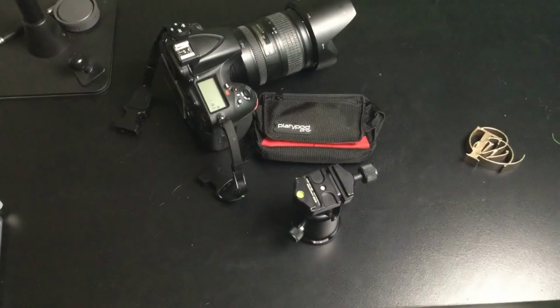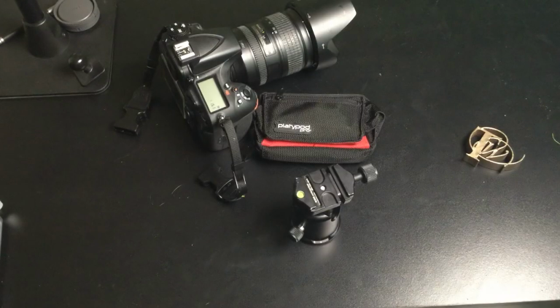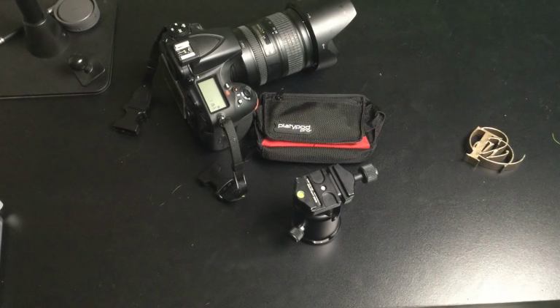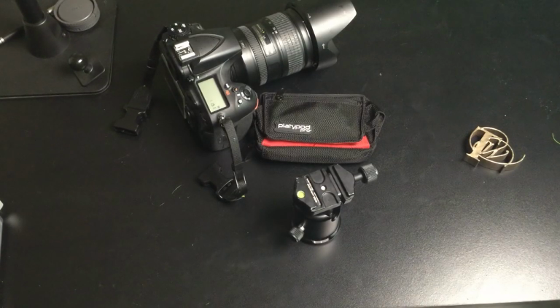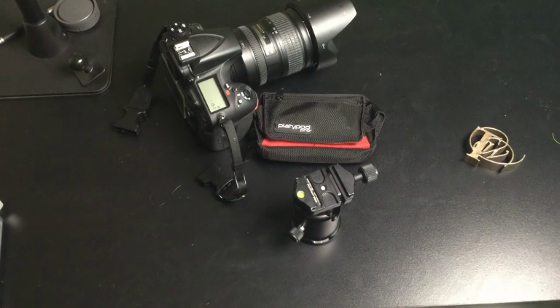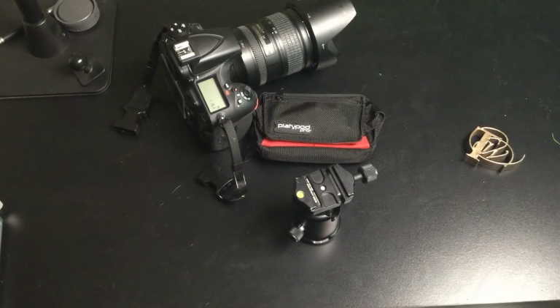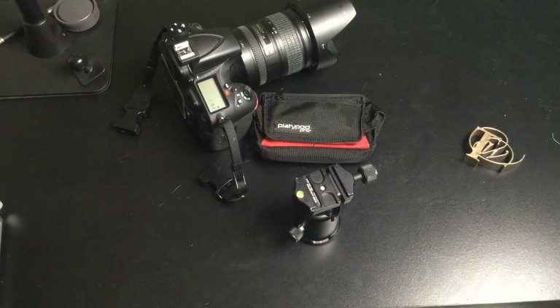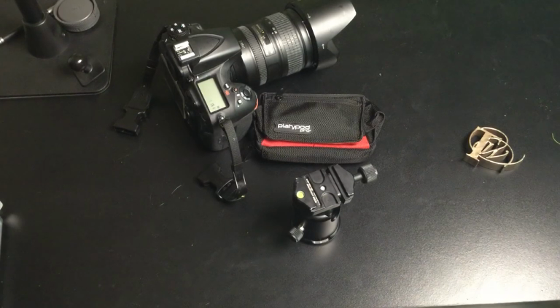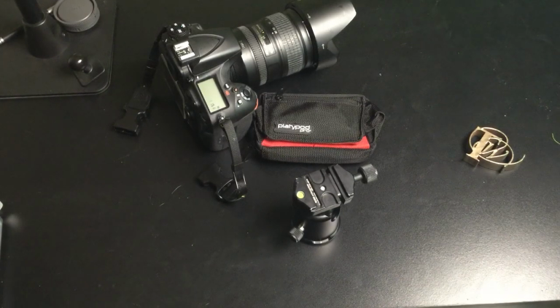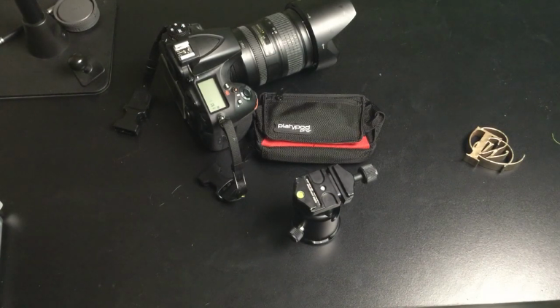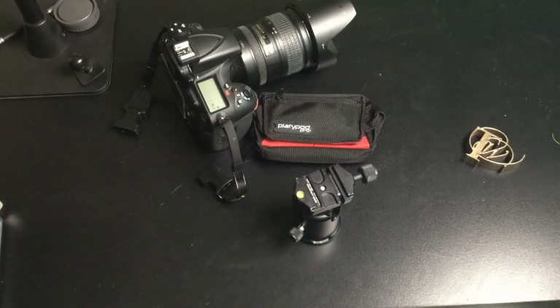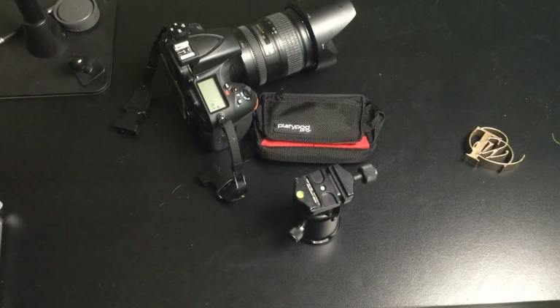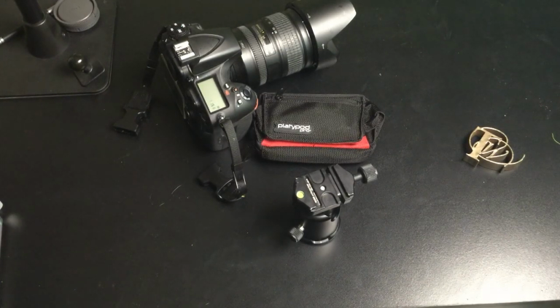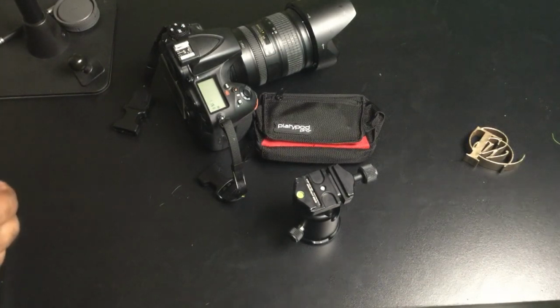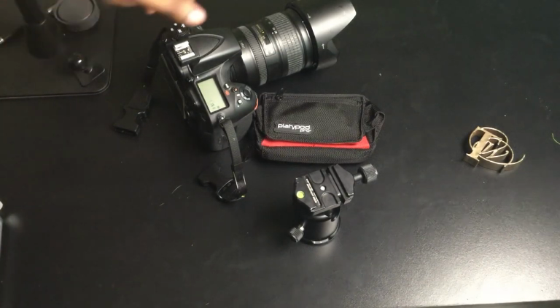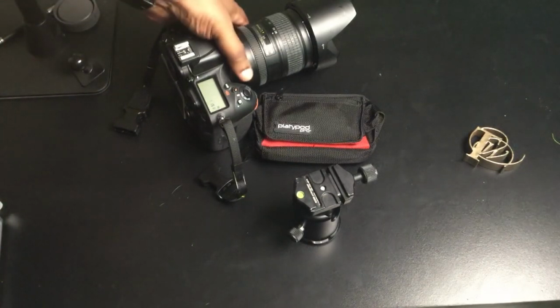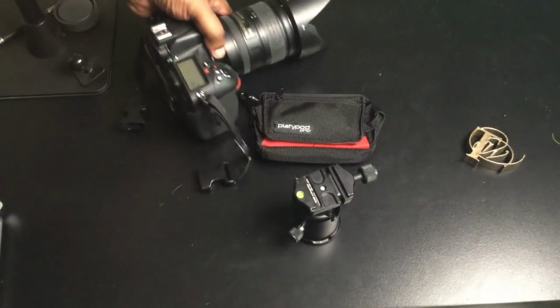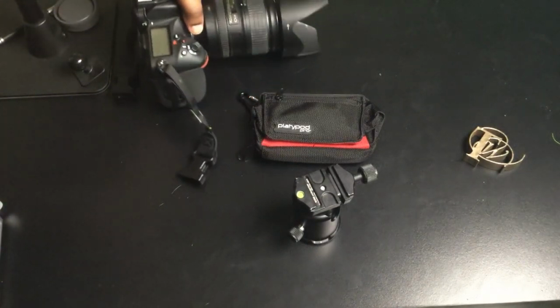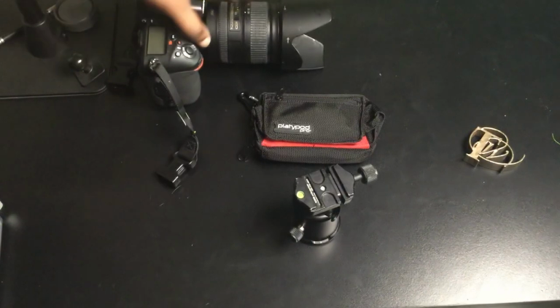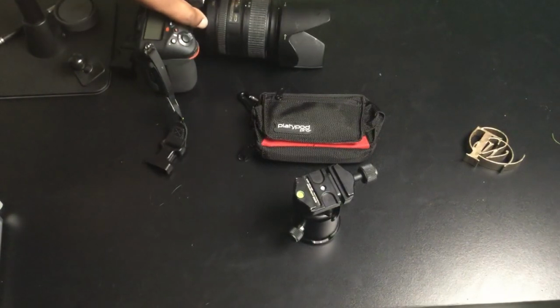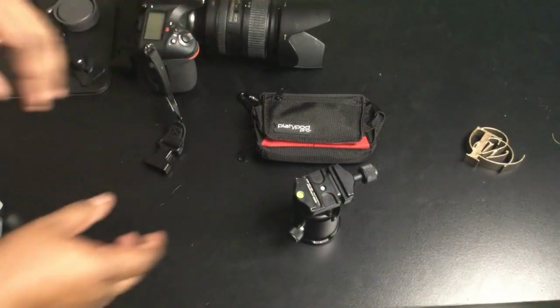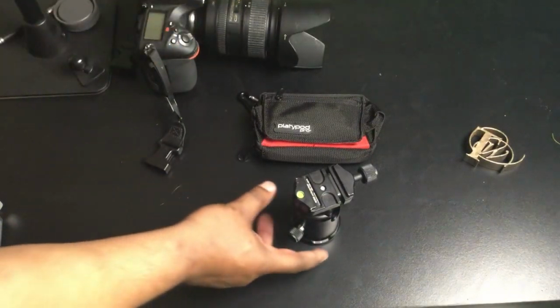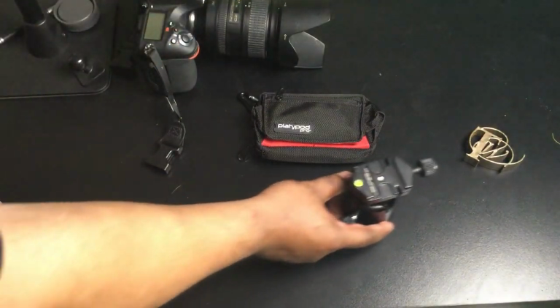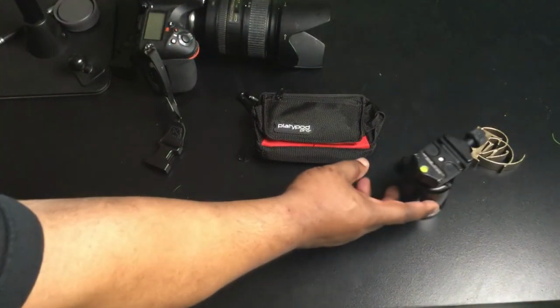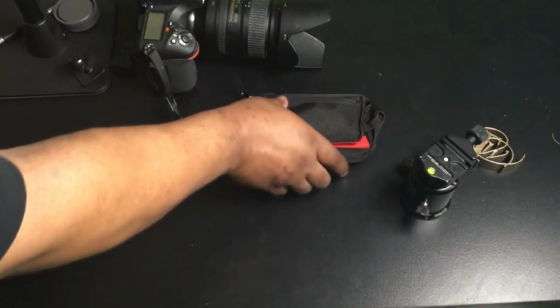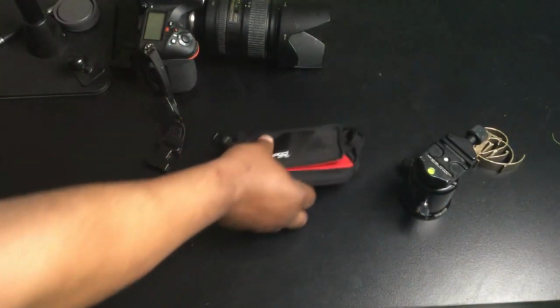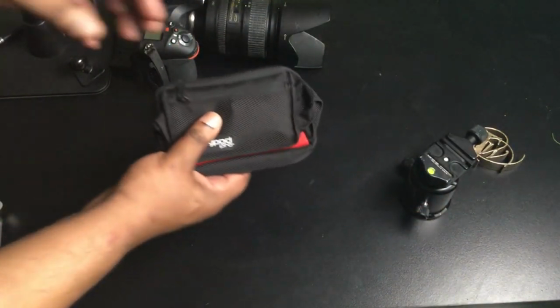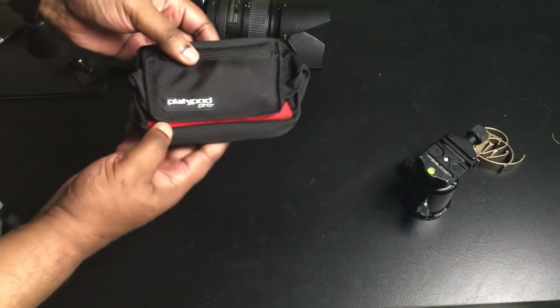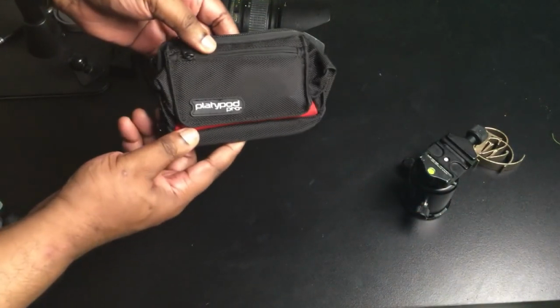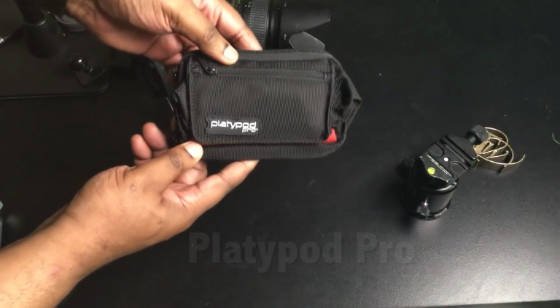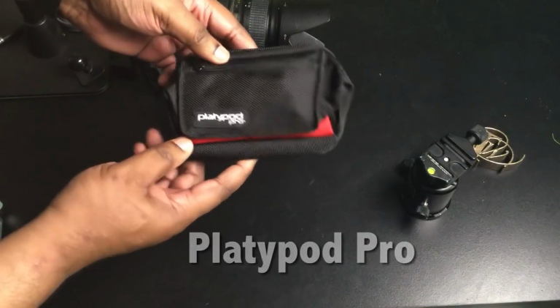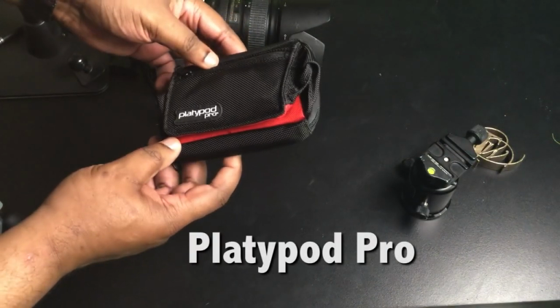Hey guys, welcome to the Terry White Tech Blog. Today we're here to take a look at one of my favorite new inventions for photographers. This is the Platypod Pro.